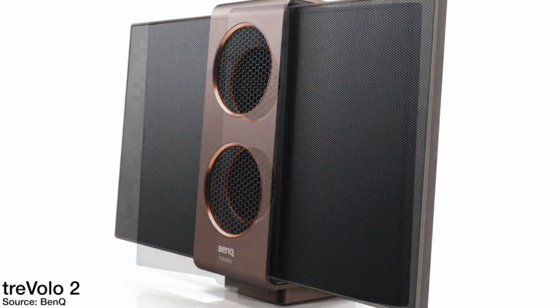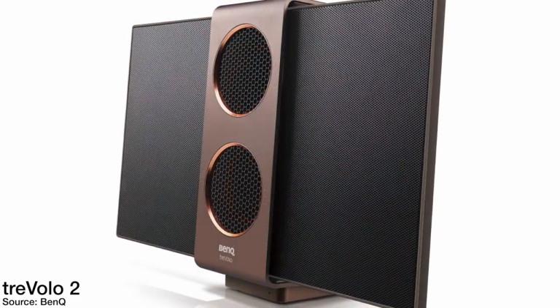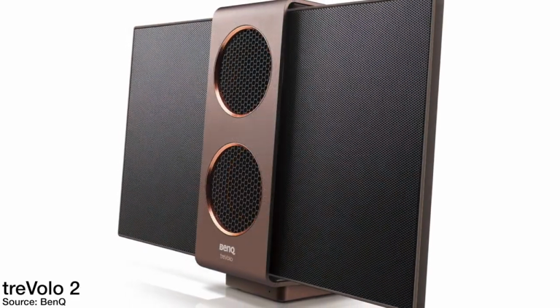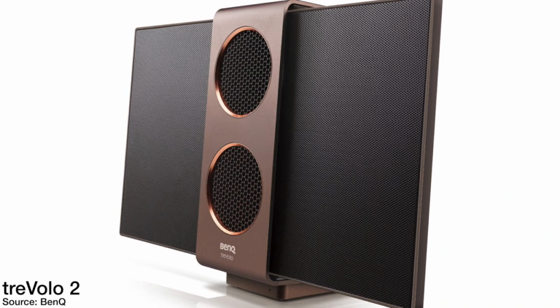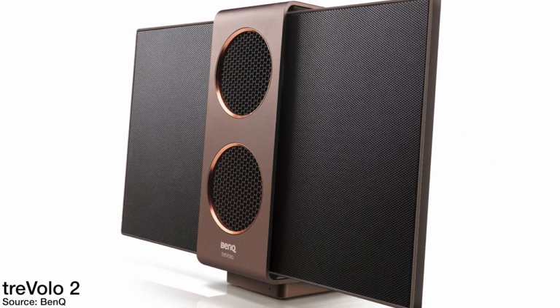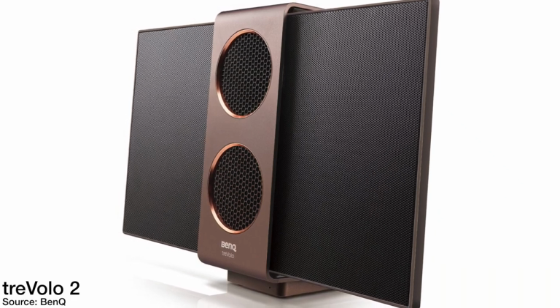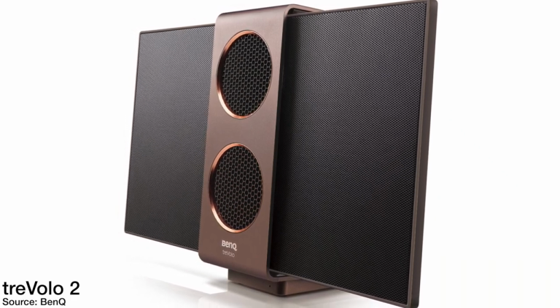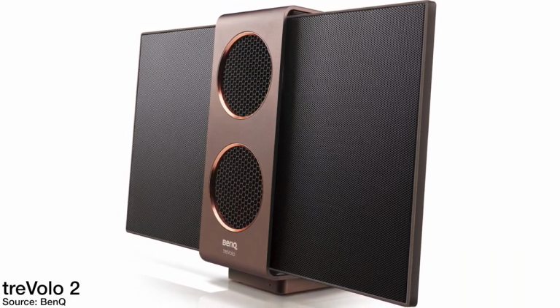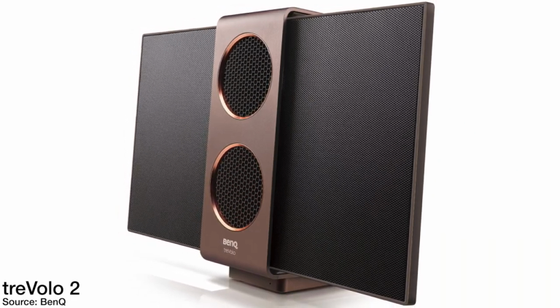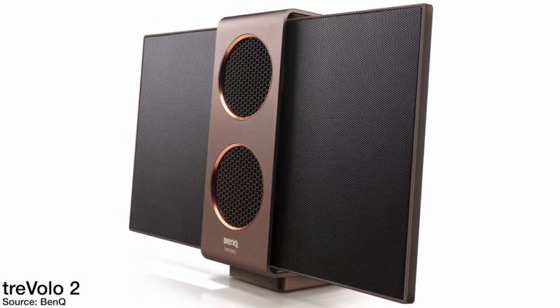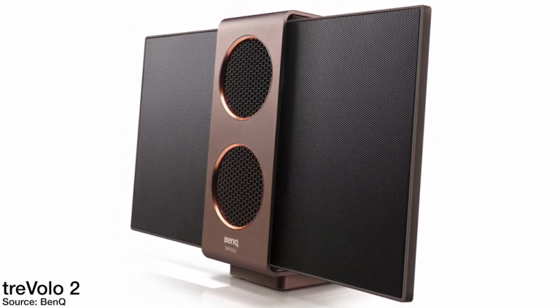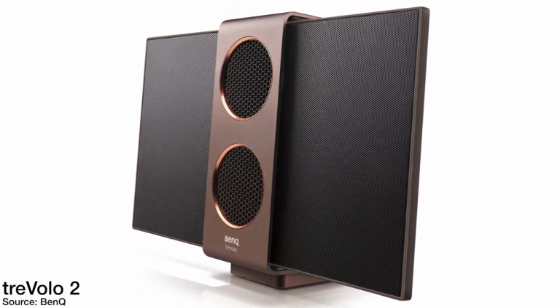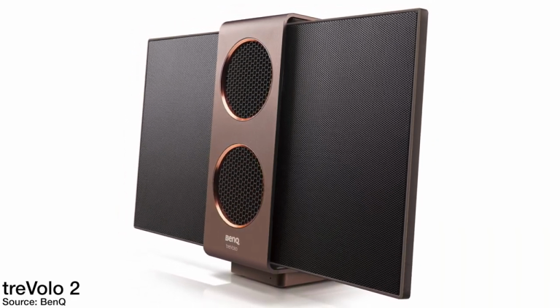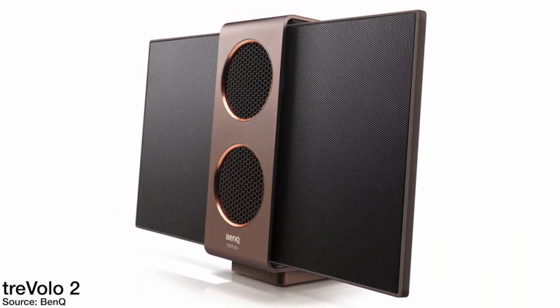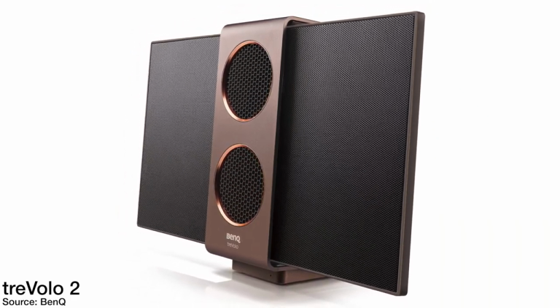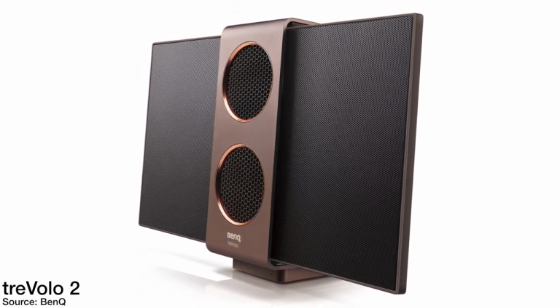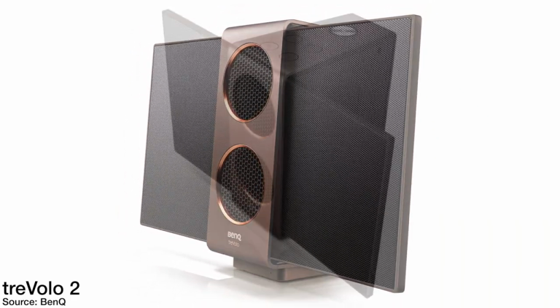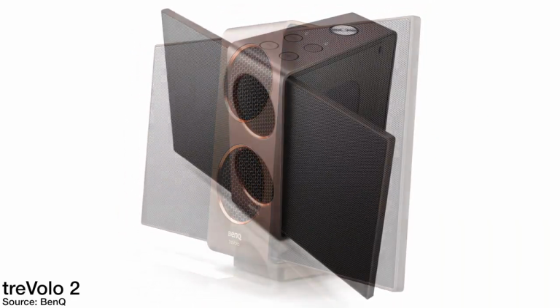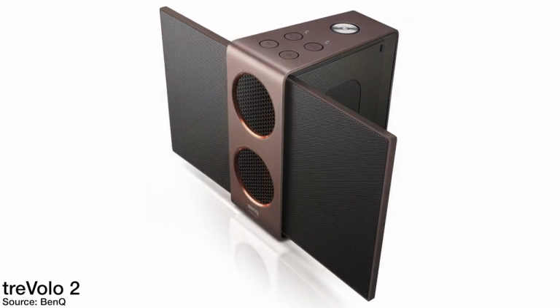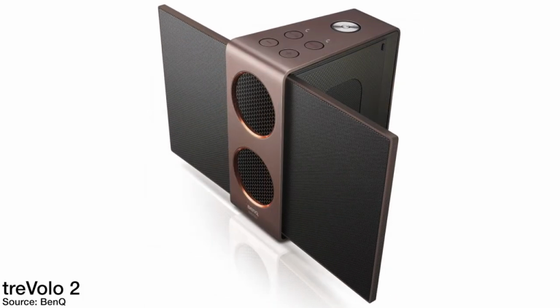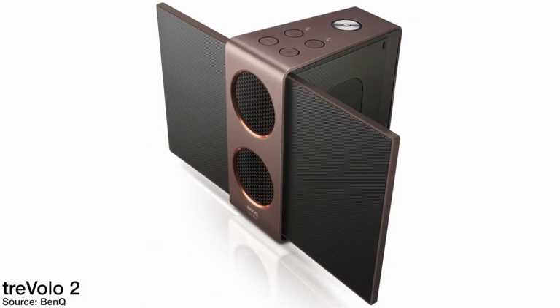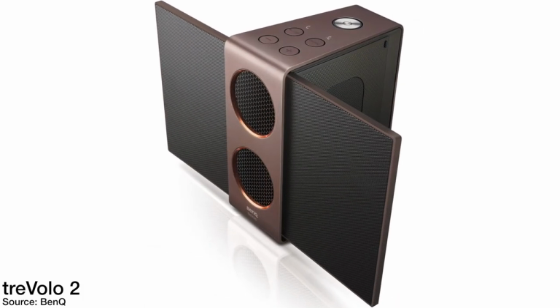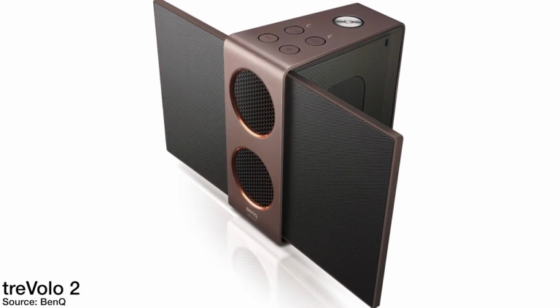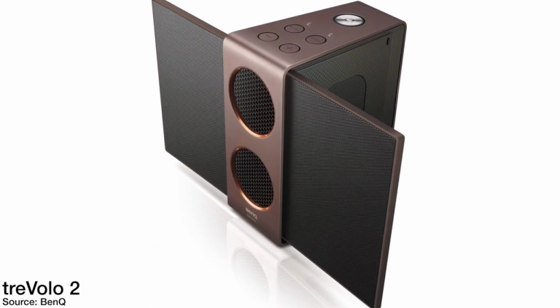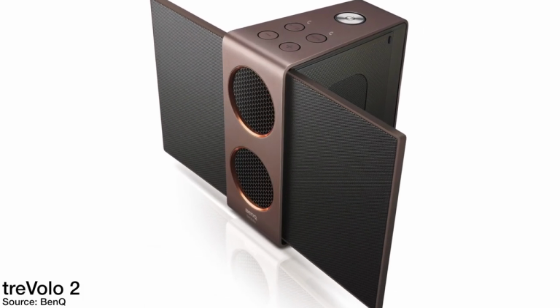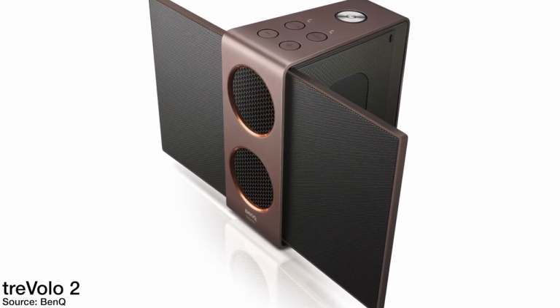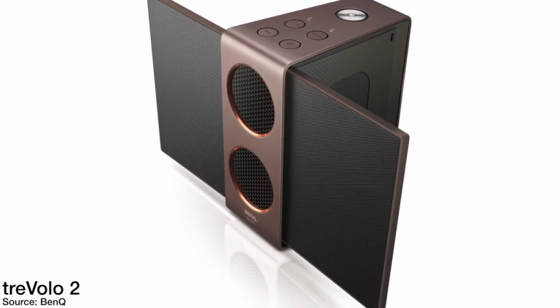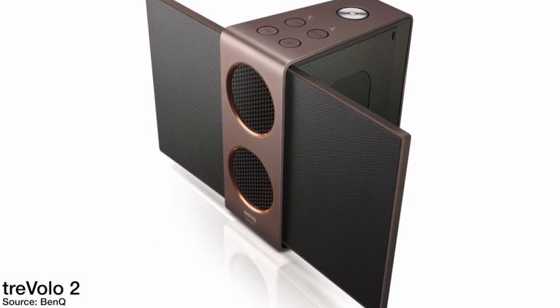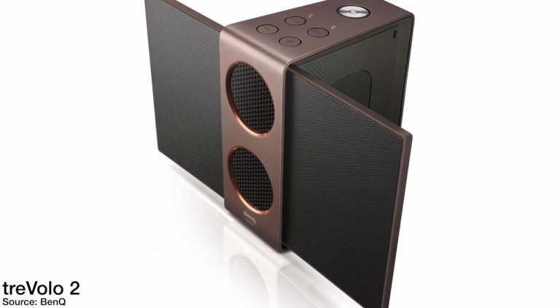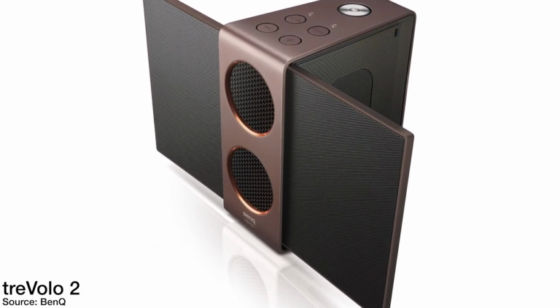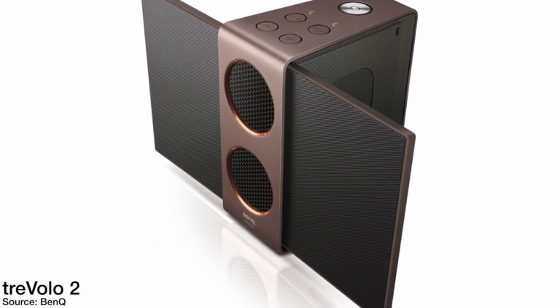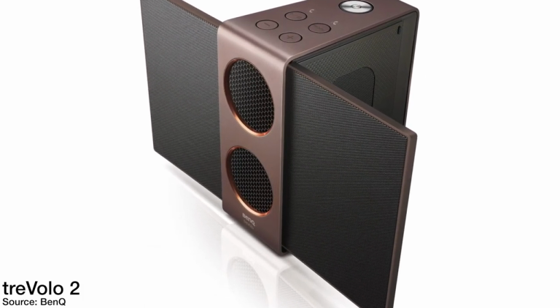The Travolo S does have a bigger brother called the Travolo 2. I won't be talking about it in this review, but if you want to find out more about it or the Travolo S, use the links in the description below.